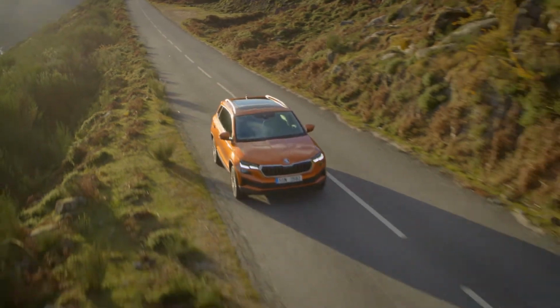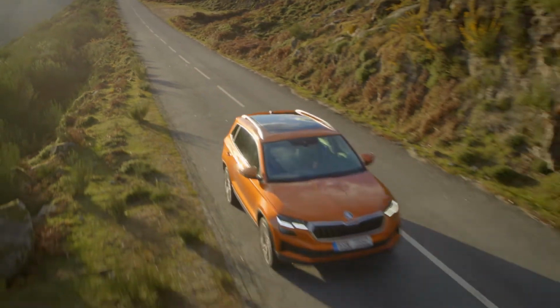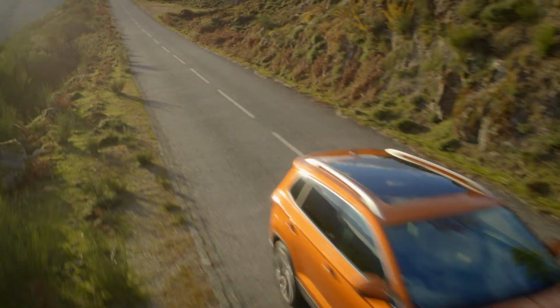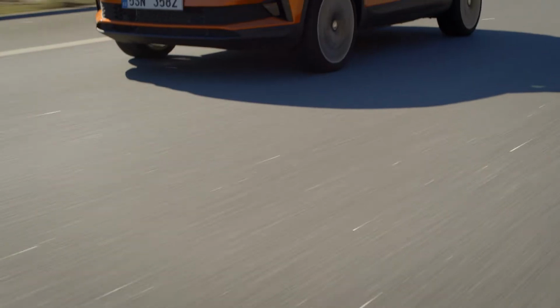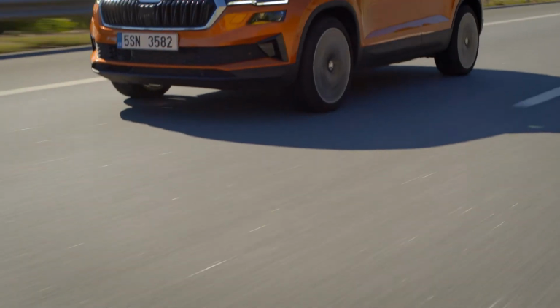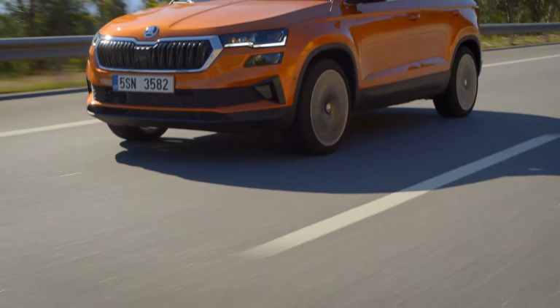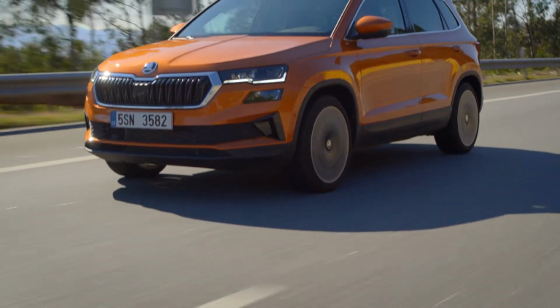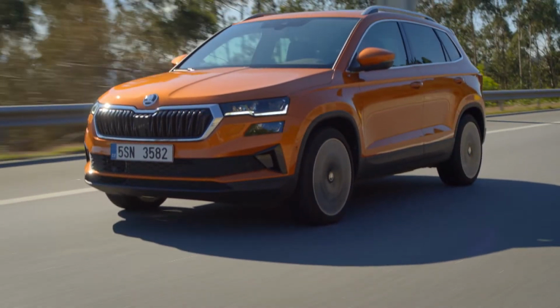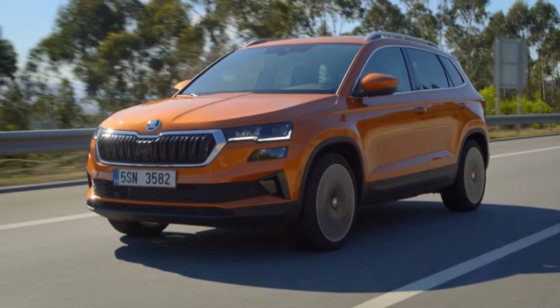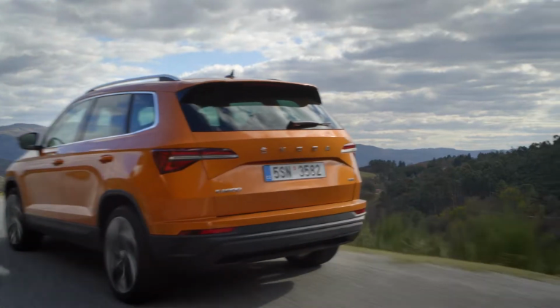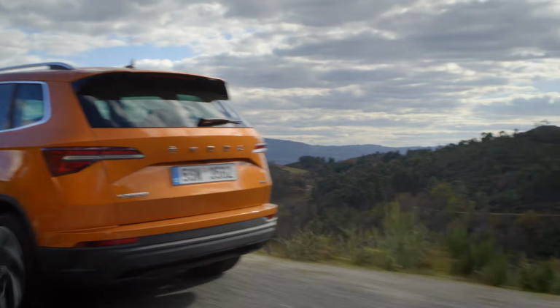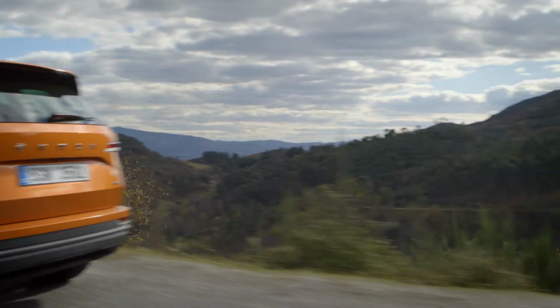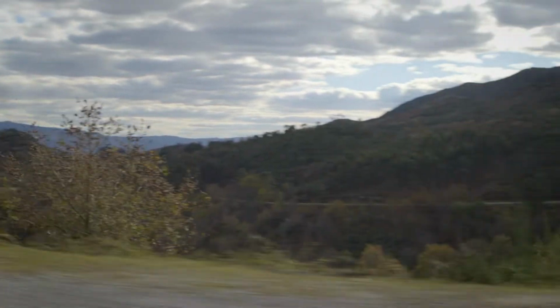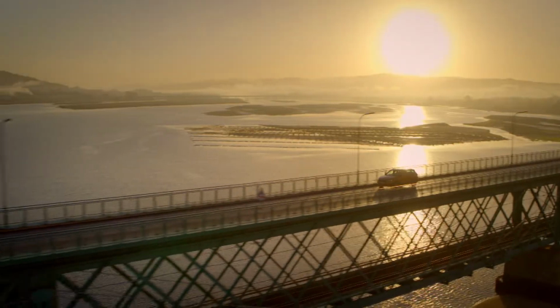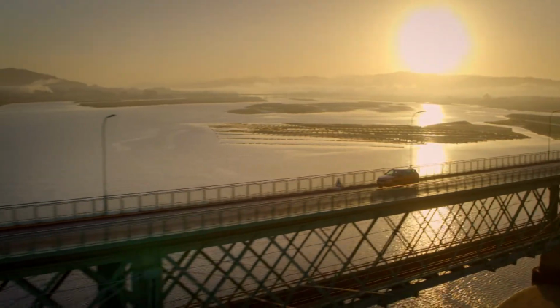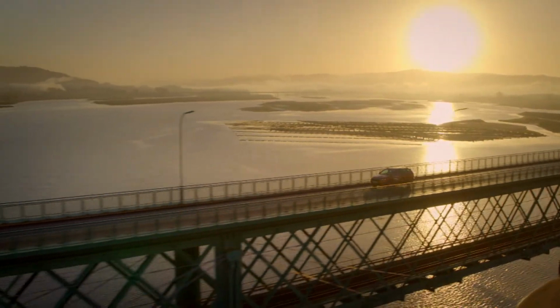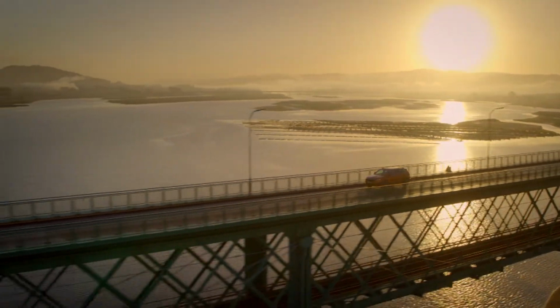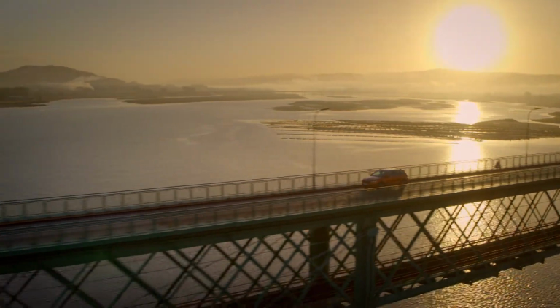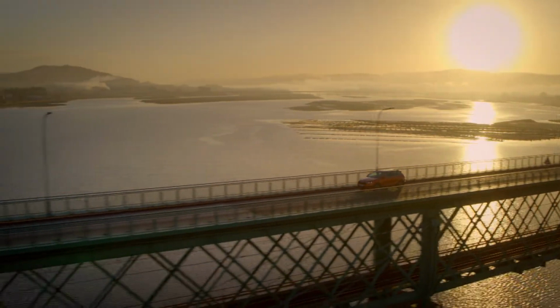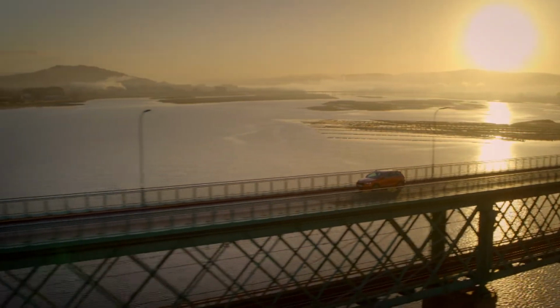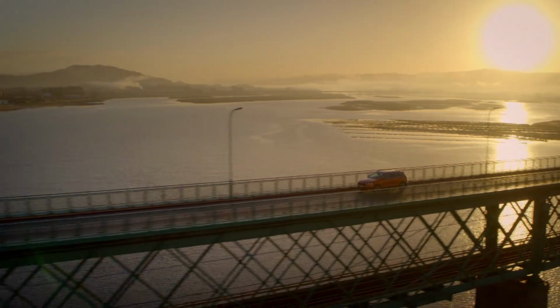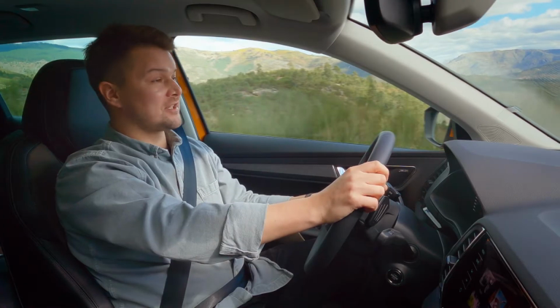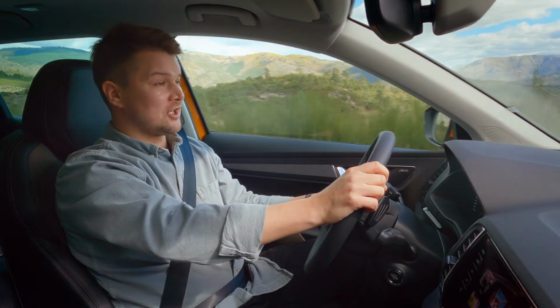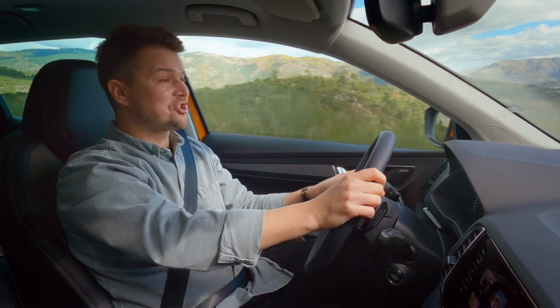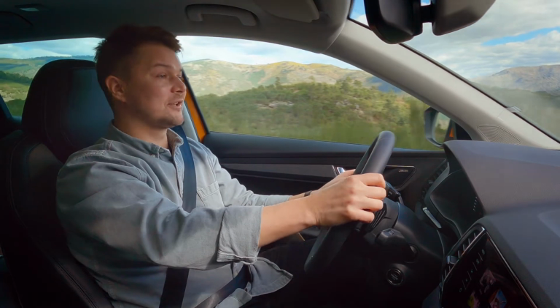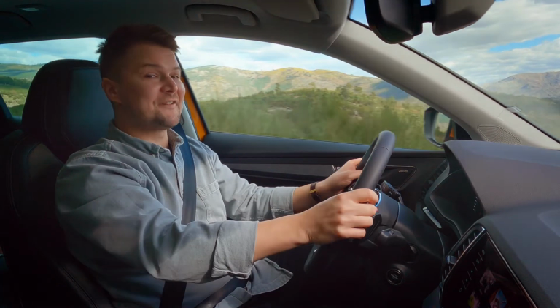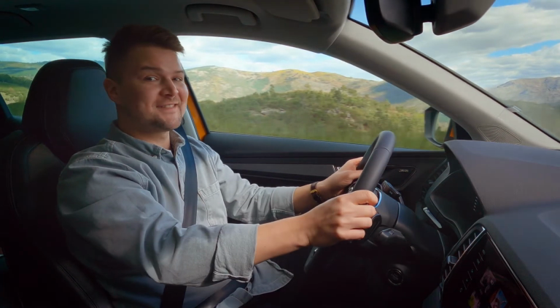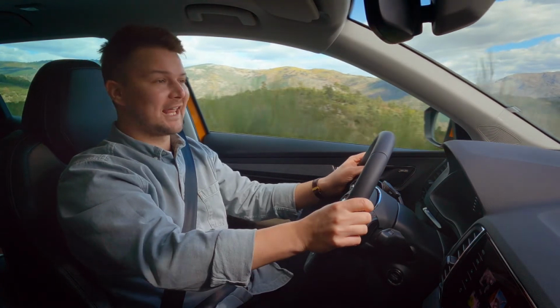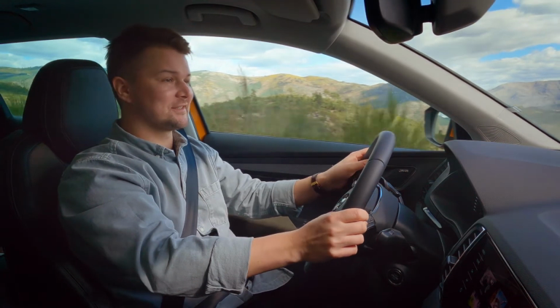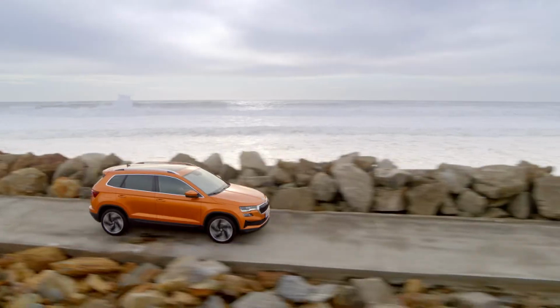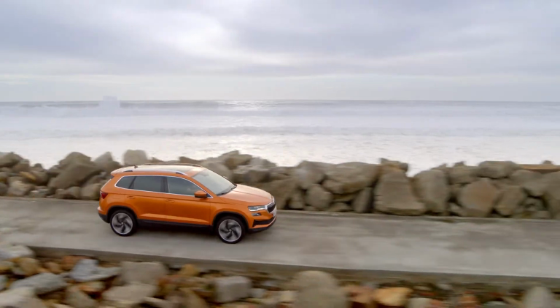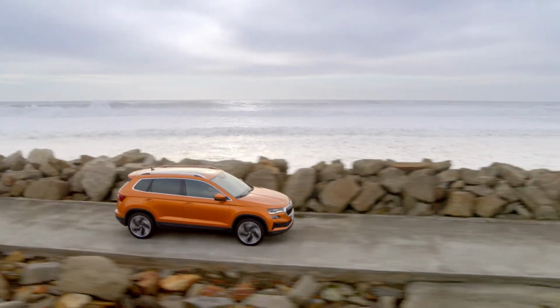In short, the new Karoq looks good, drives well, is impressively equipped and keeps the environment in mind. Both front-wheel drive and four-wheel drive models are available. And imagine, you can chat with Laura in 15 languages. What would you like to do?